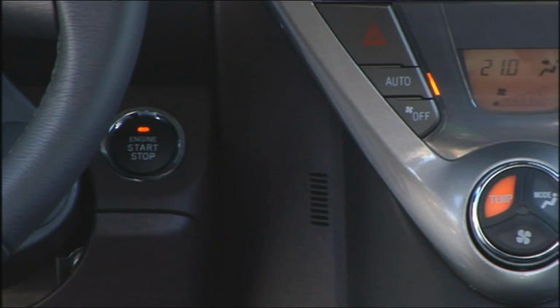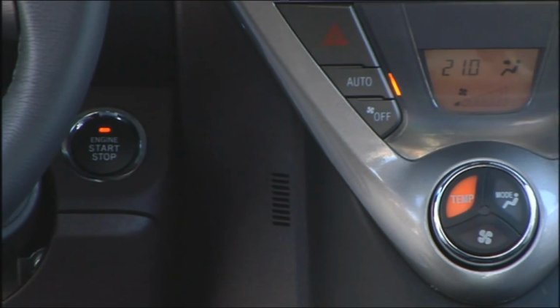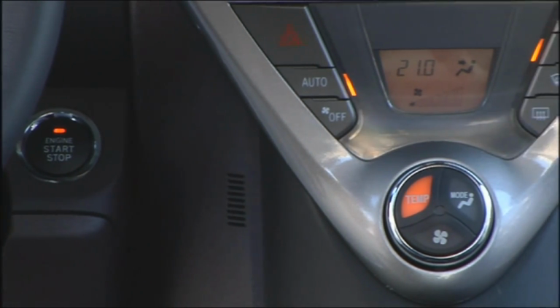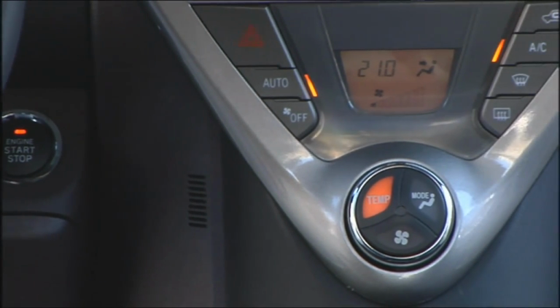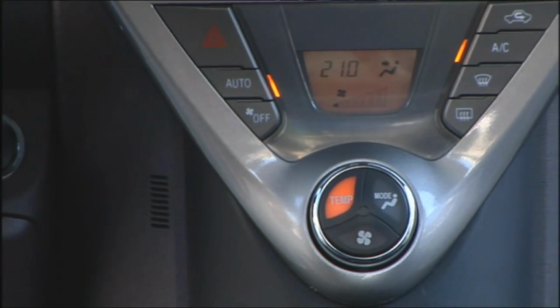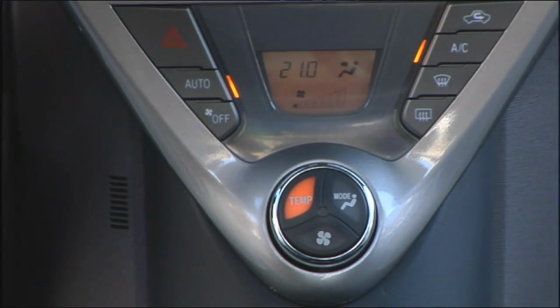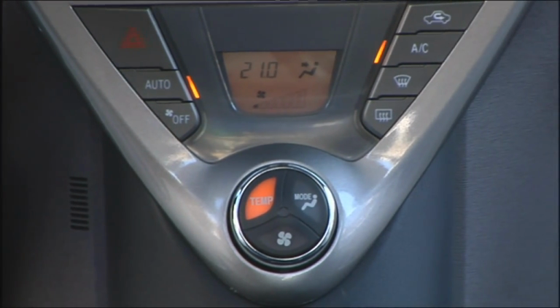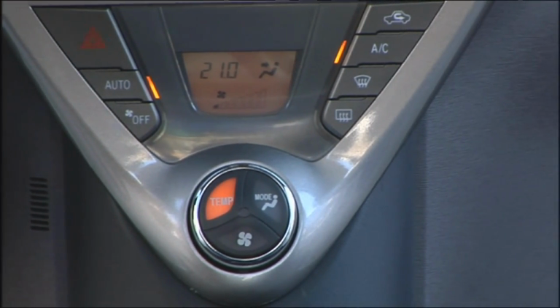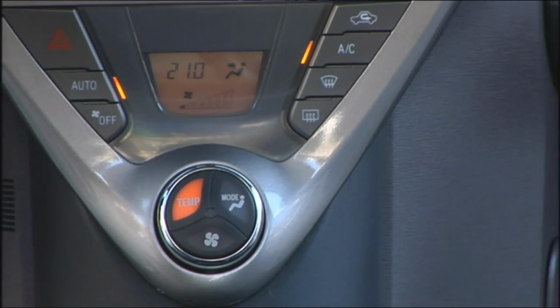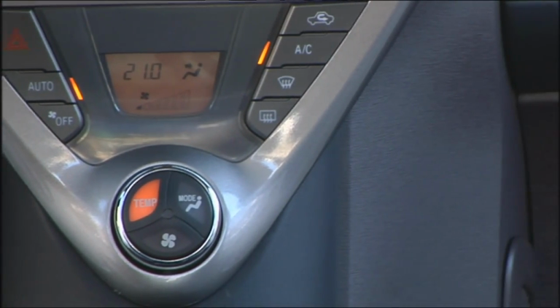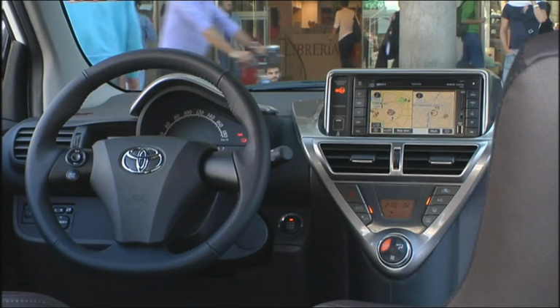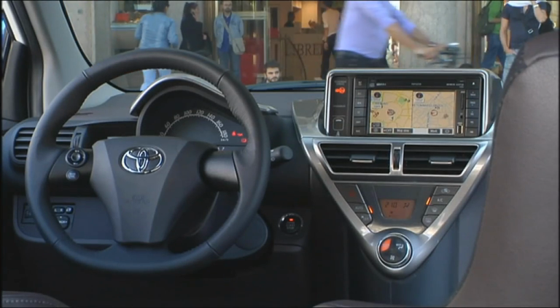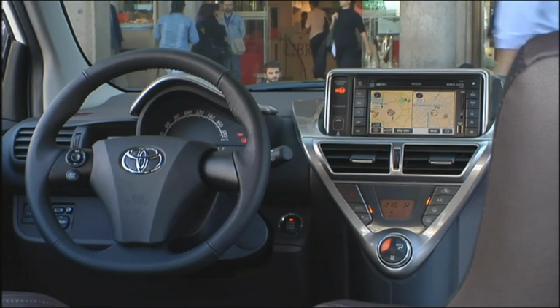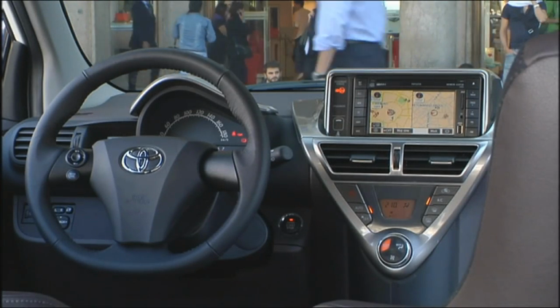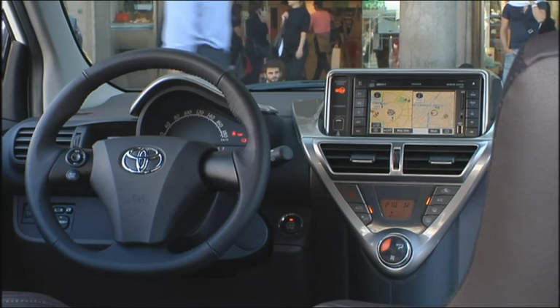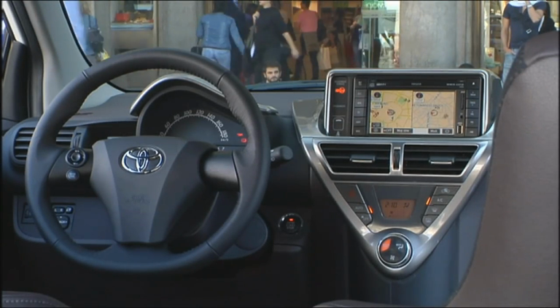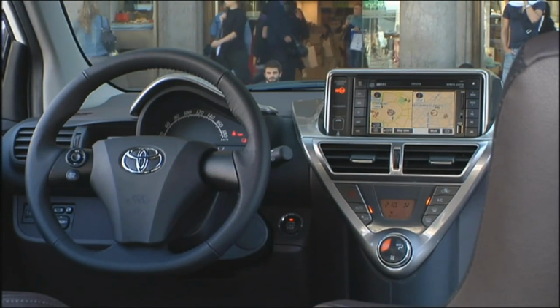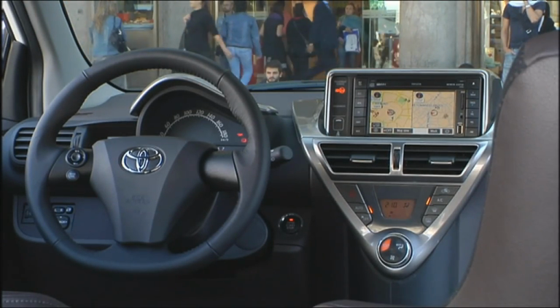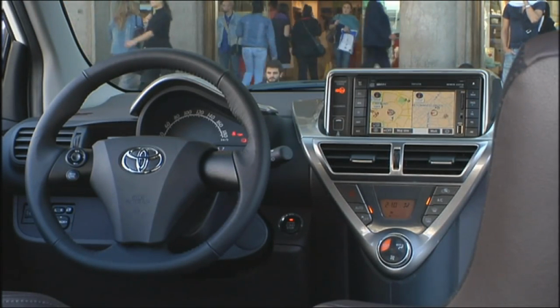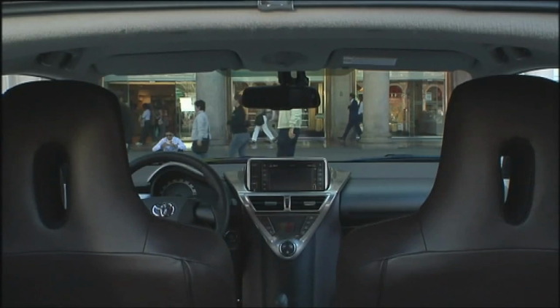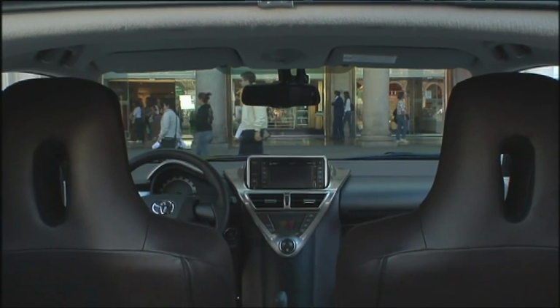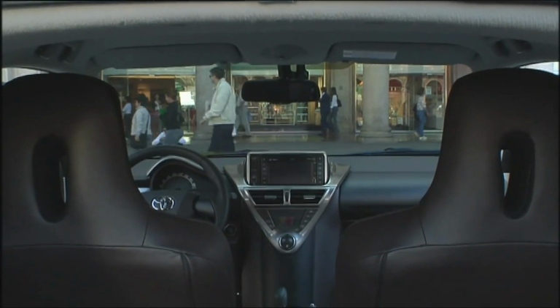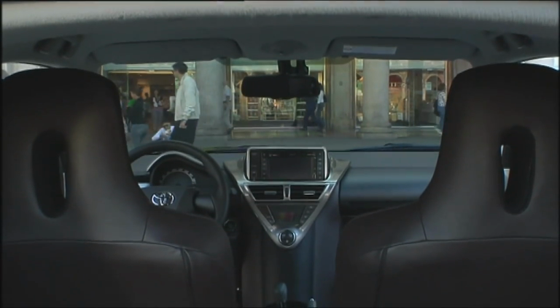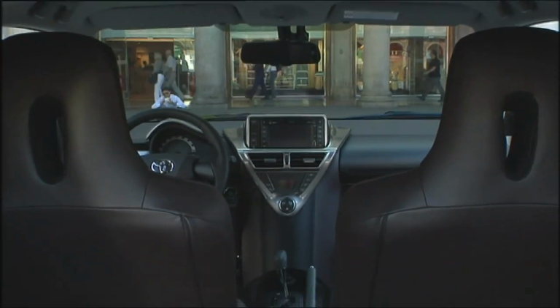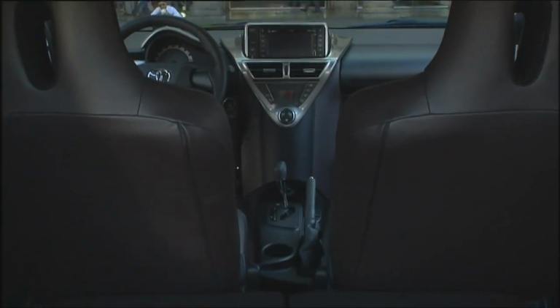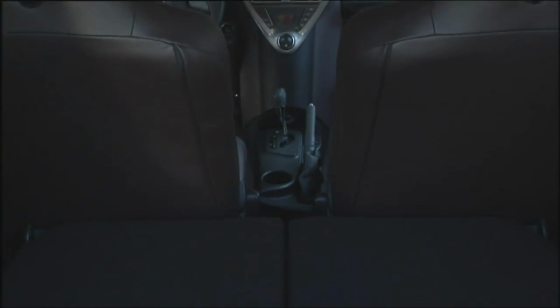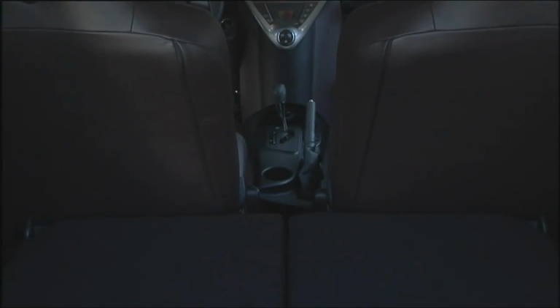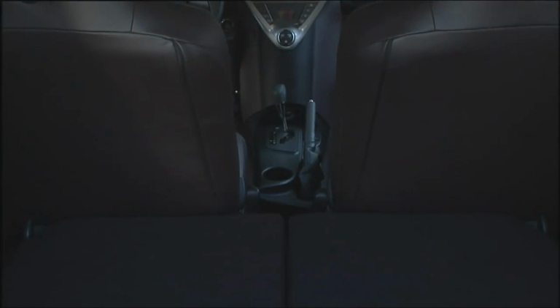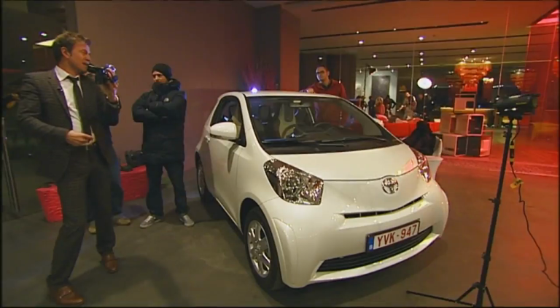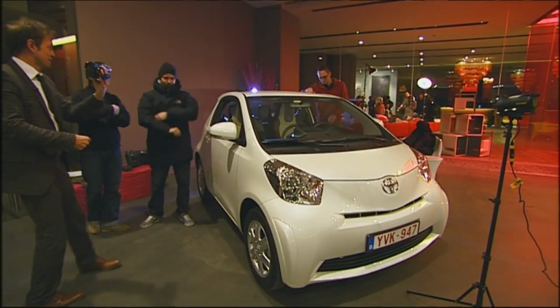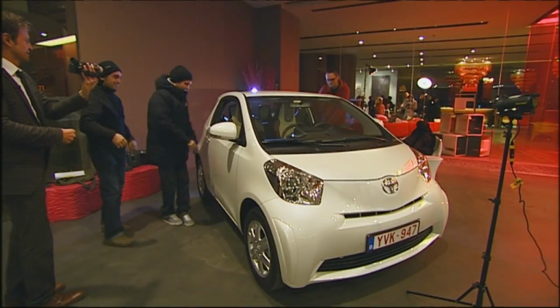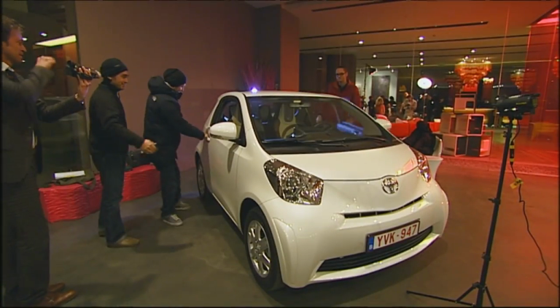Inside, the level of comfort and equipment for a car of this size is striking — with a leather steering wheel, multifunctional display, a manually controlled air conditioning system, as well as a CD player and MP3 radio. In addition, there really is a second row of seats, though to call the car a four-seater would be a gross exaggeration.